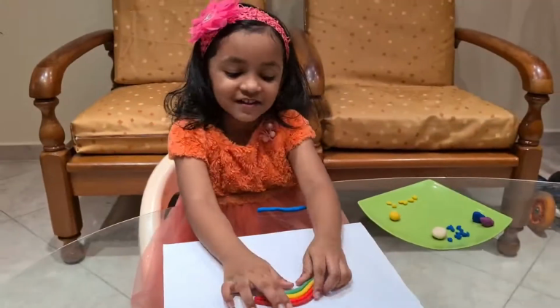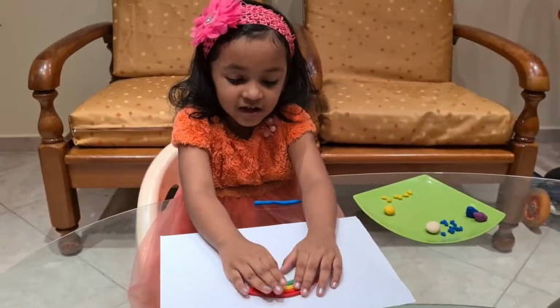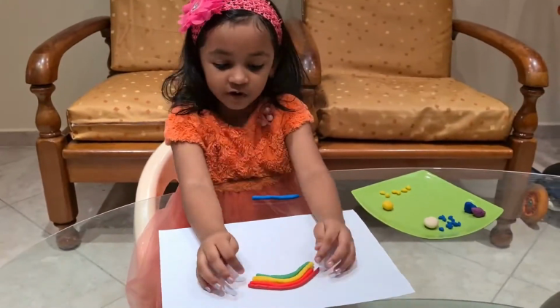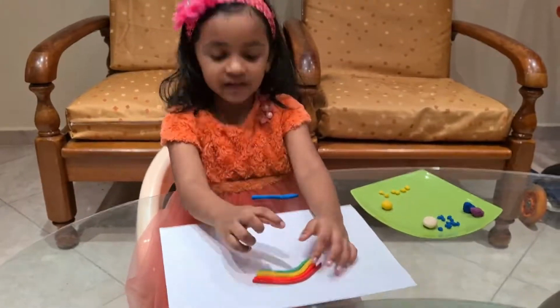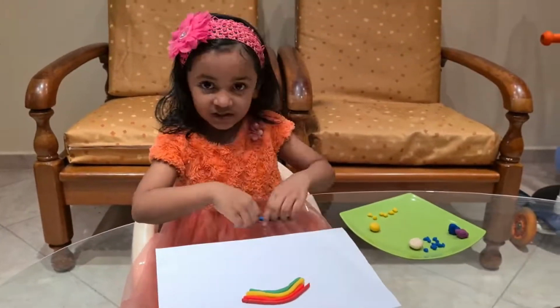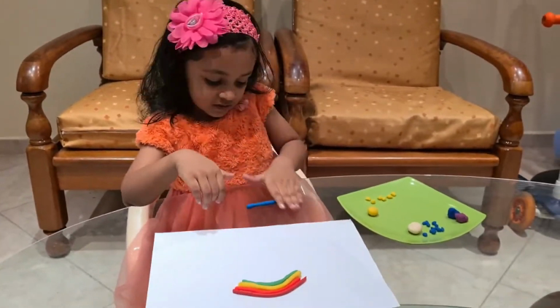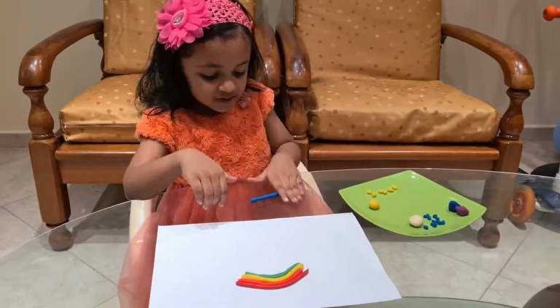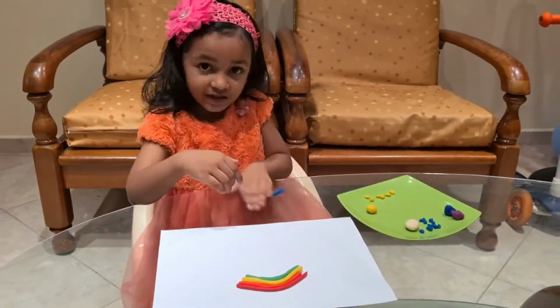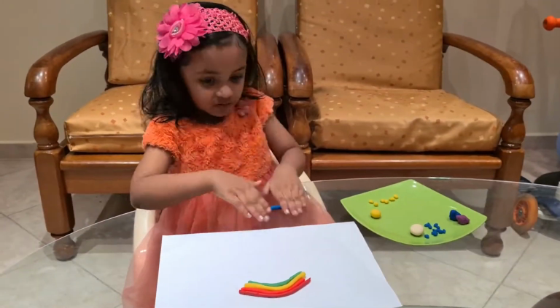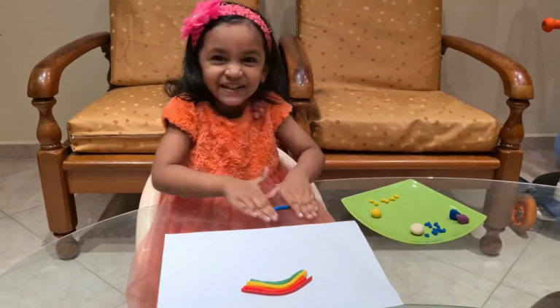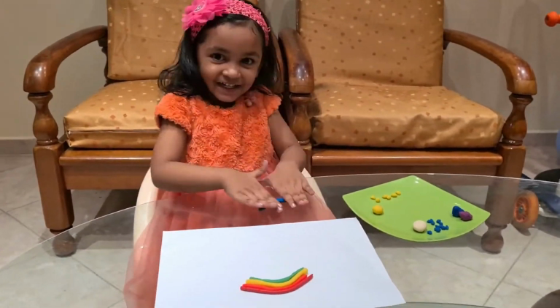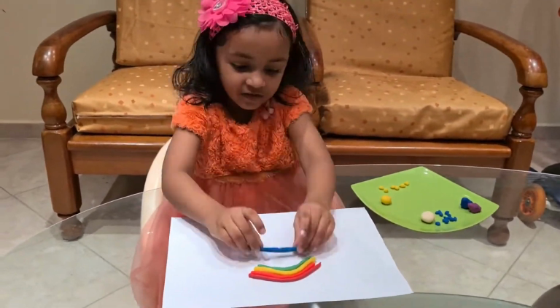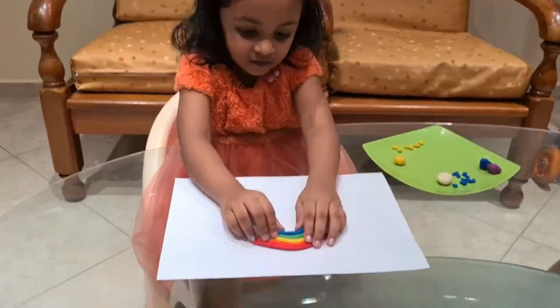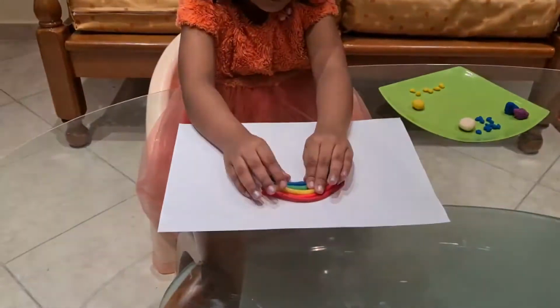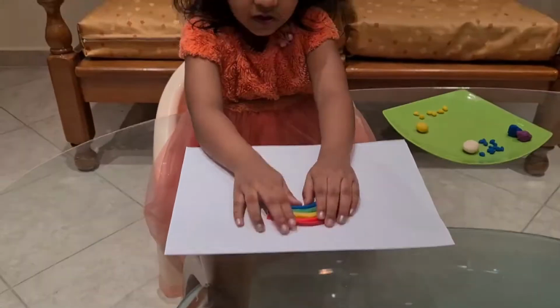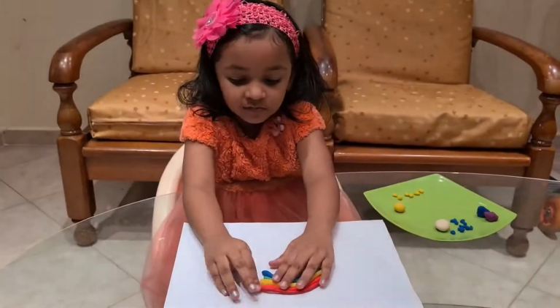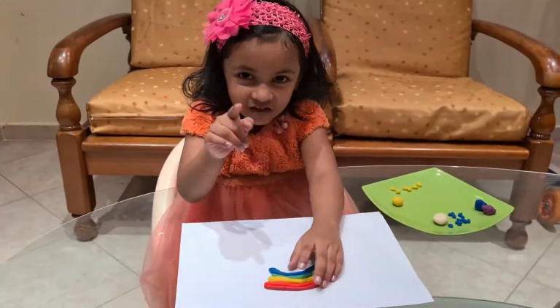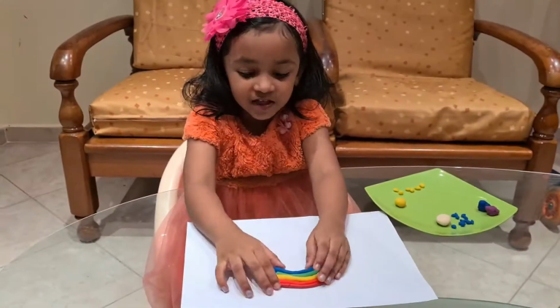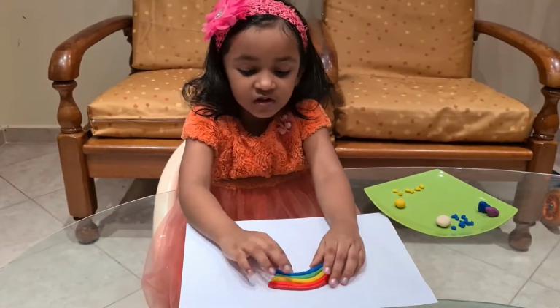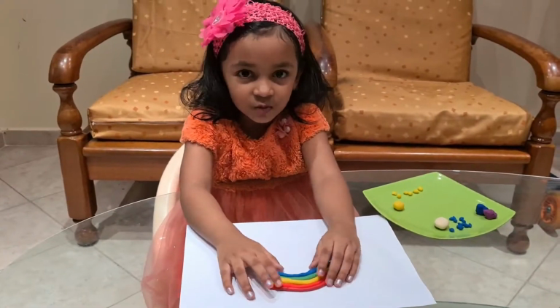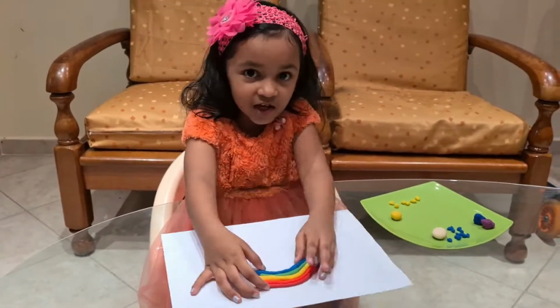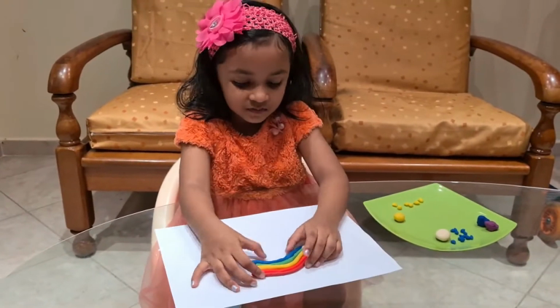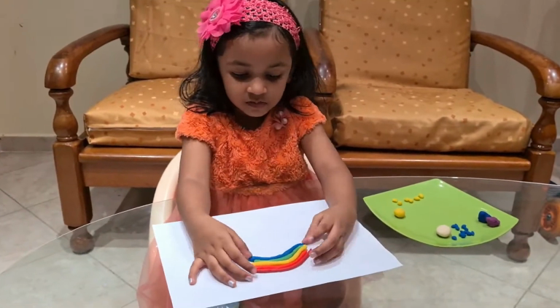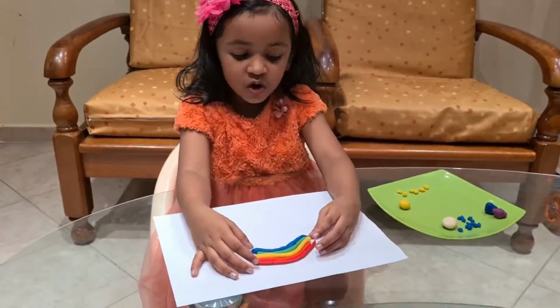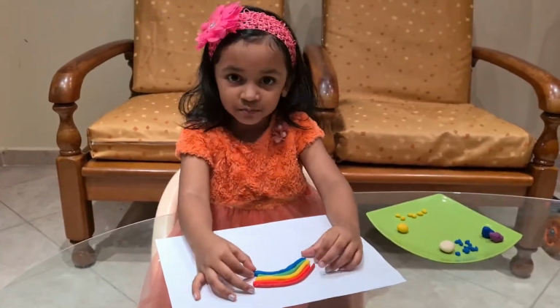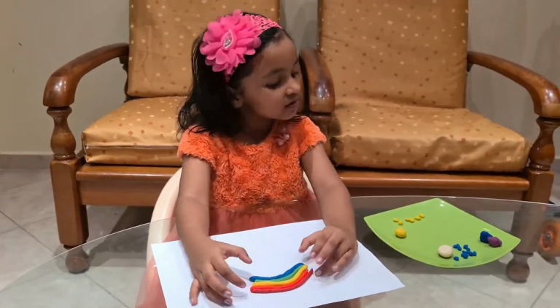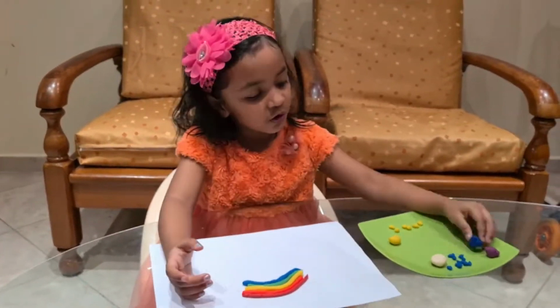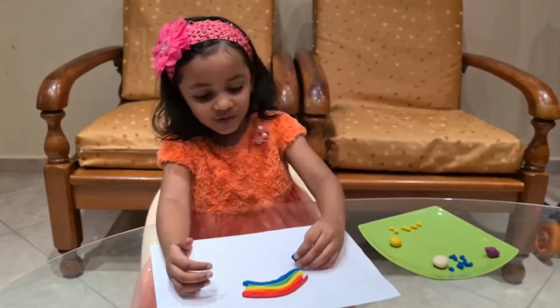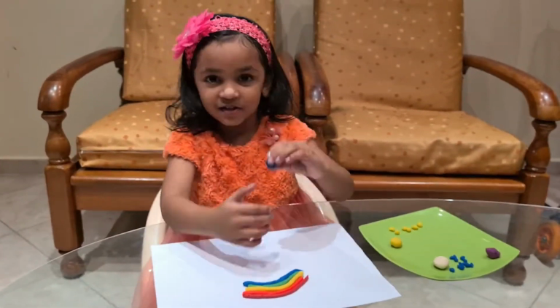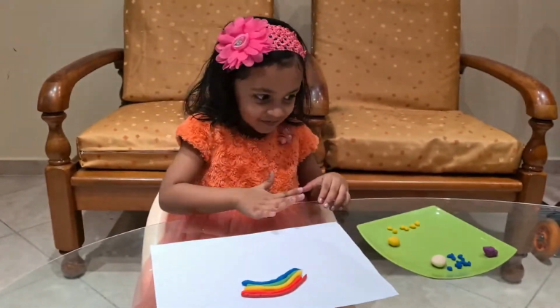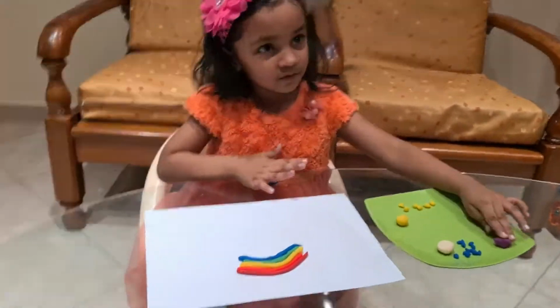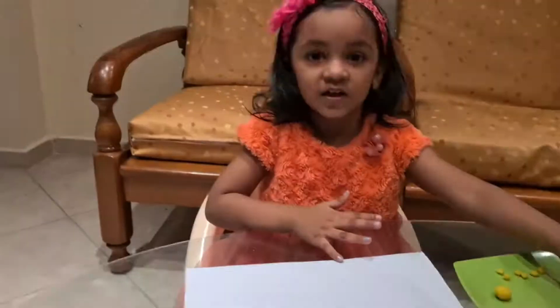I am taking blue, this red, orange, yellow, green, blue, indigo, violet. See, so I am going to finish.